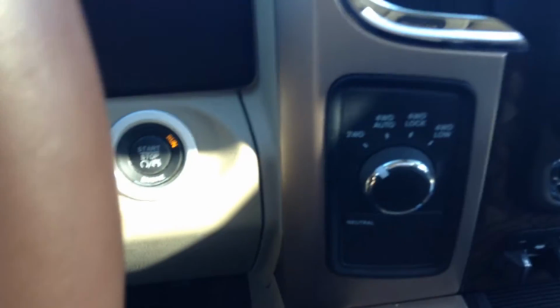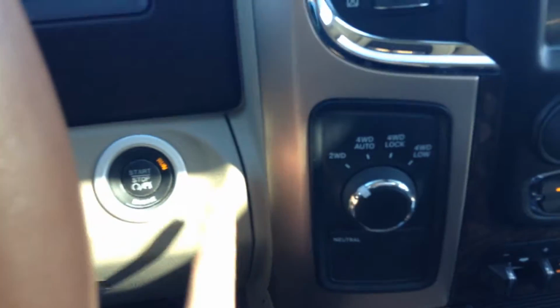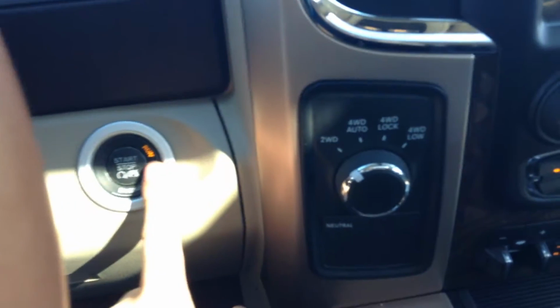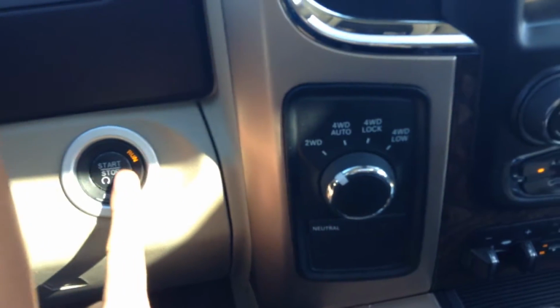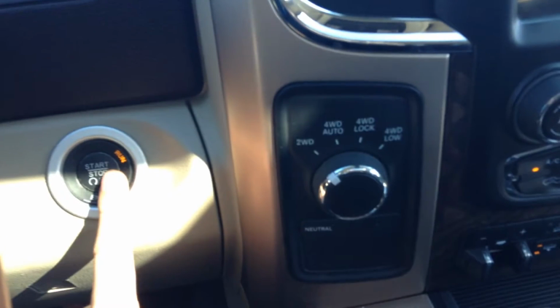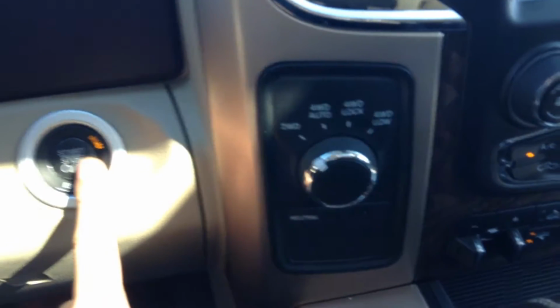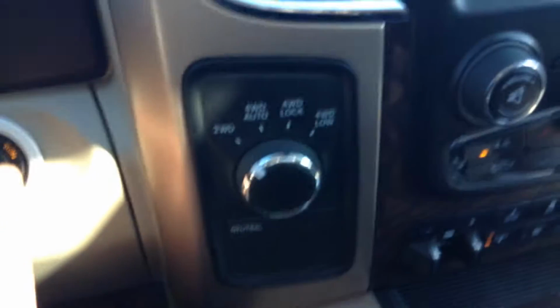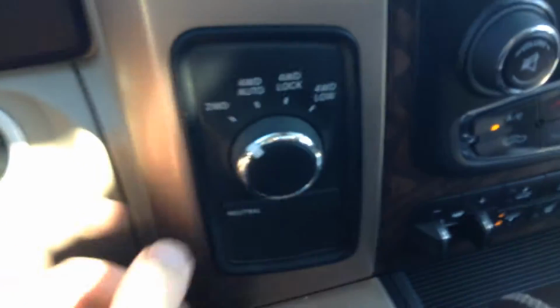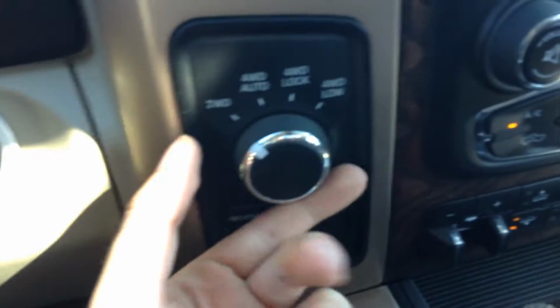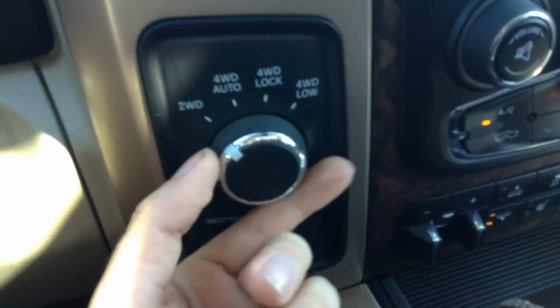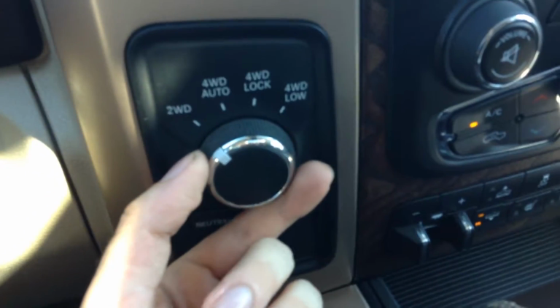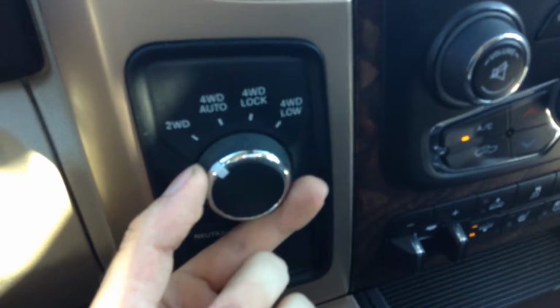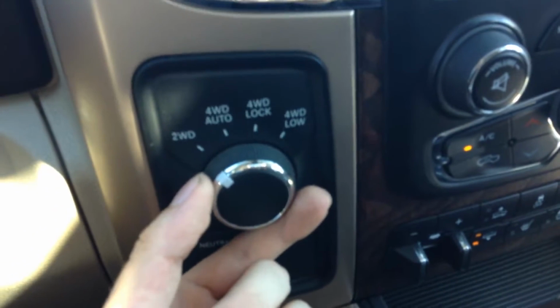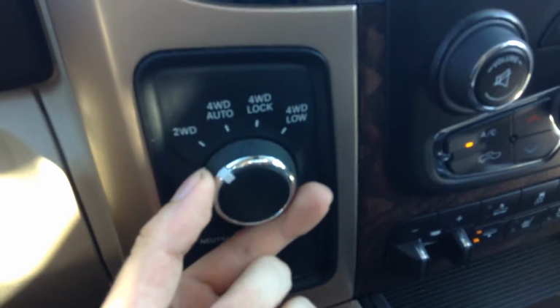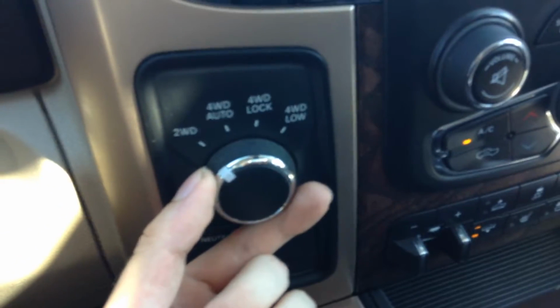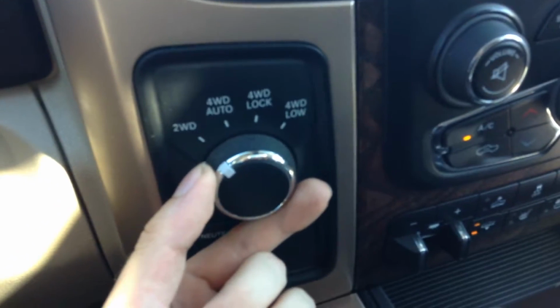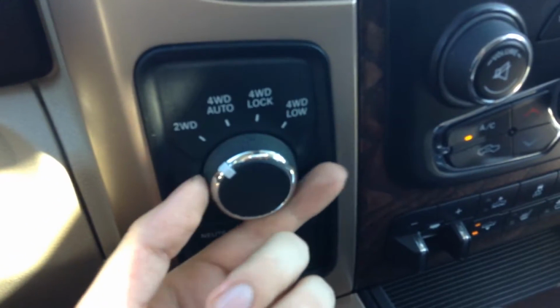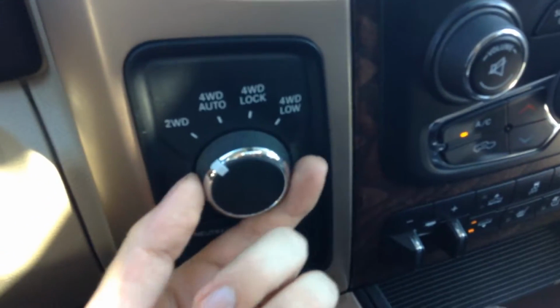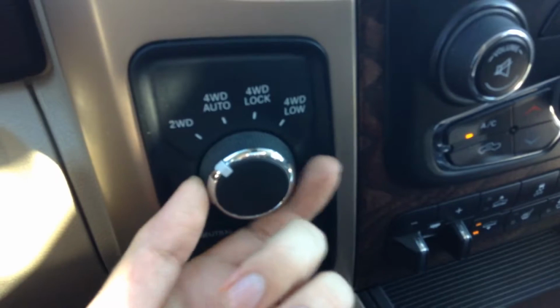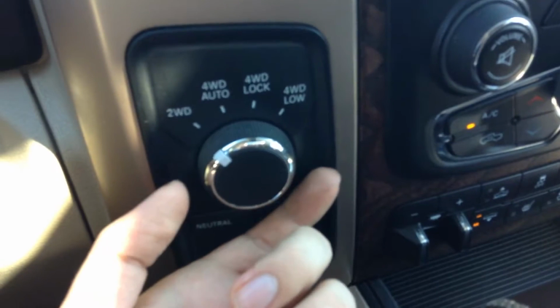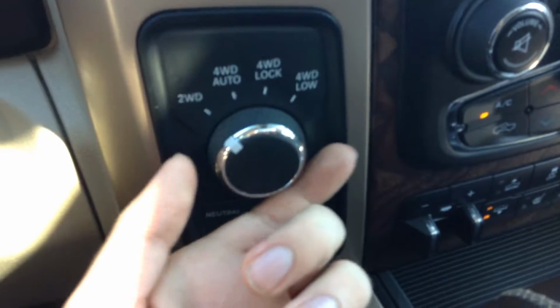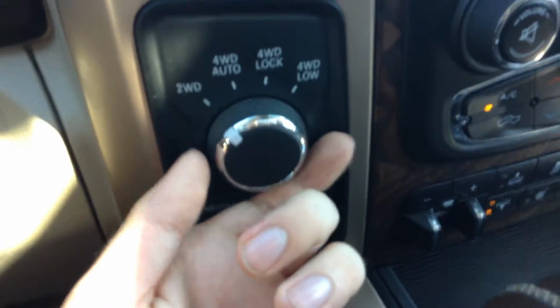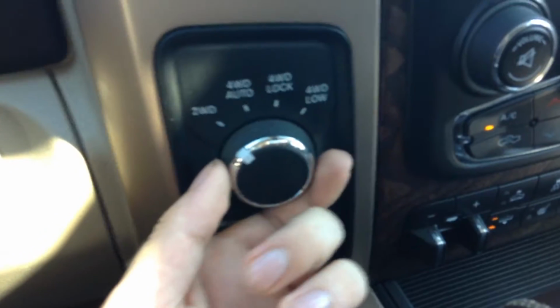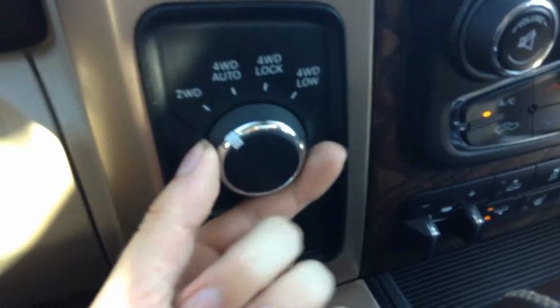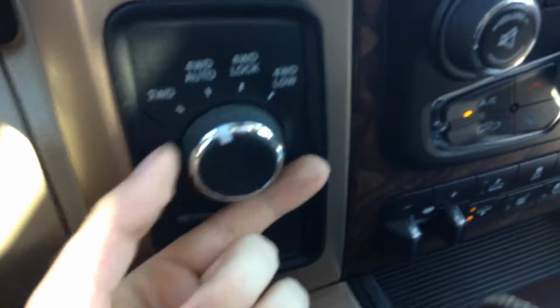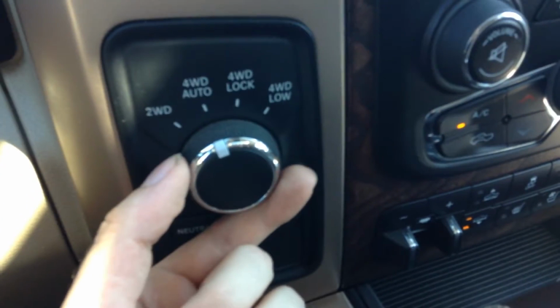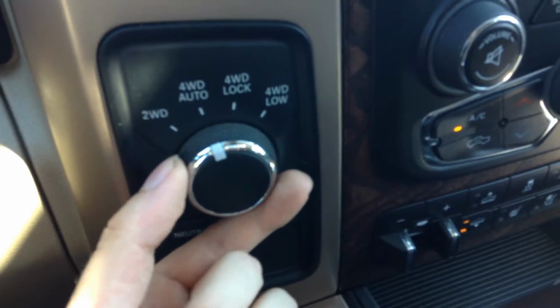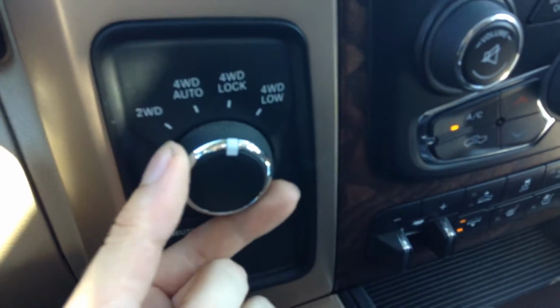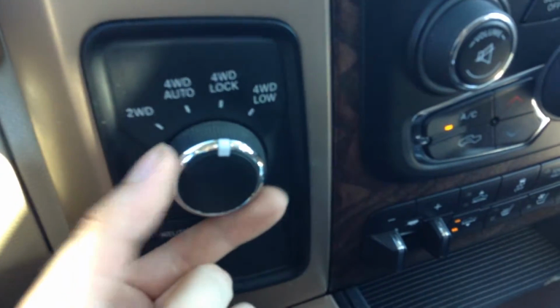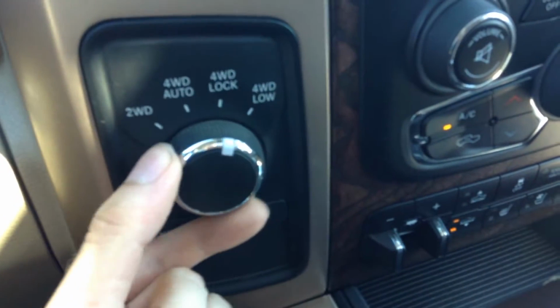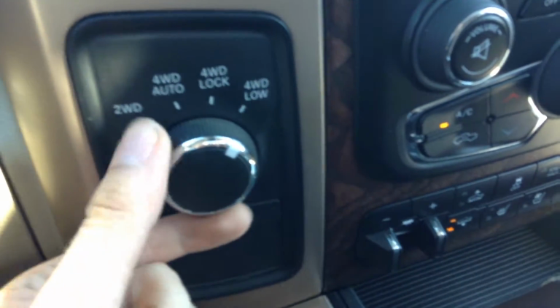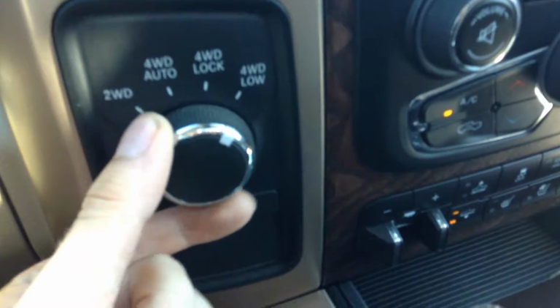Just press this button to start your vehicle up. Right over here you can put whatever 4x4 option you want, or you can keep it in two-wheel drive. So you have 4x4 auto, 4x4 lock, 4x4 low.